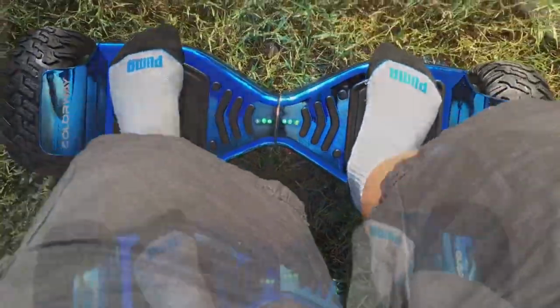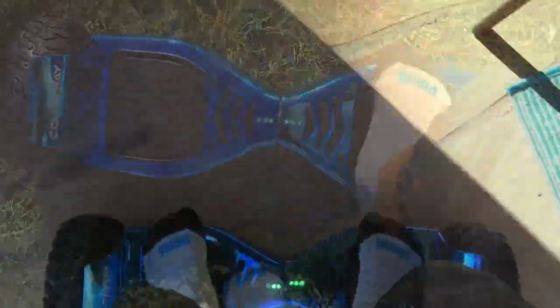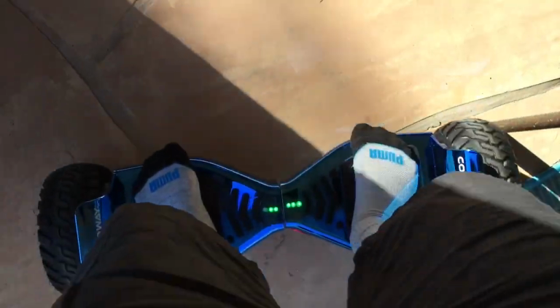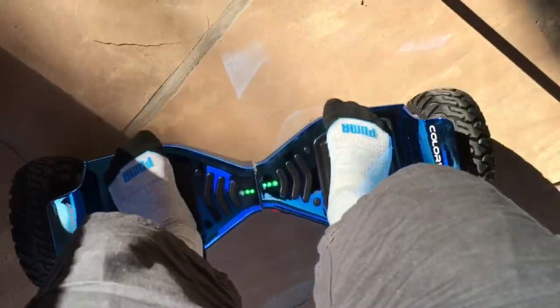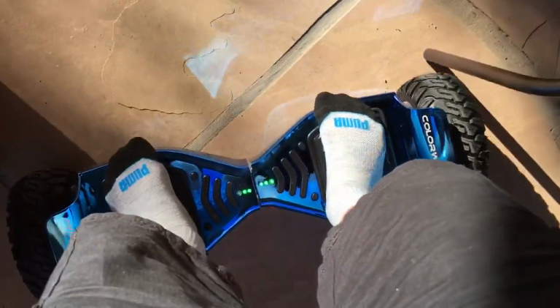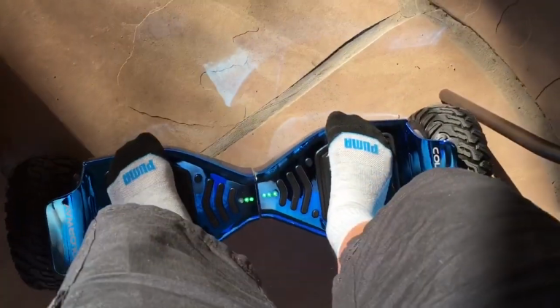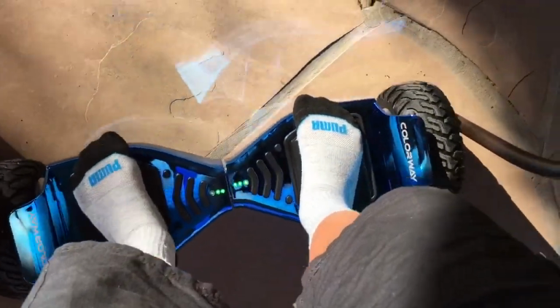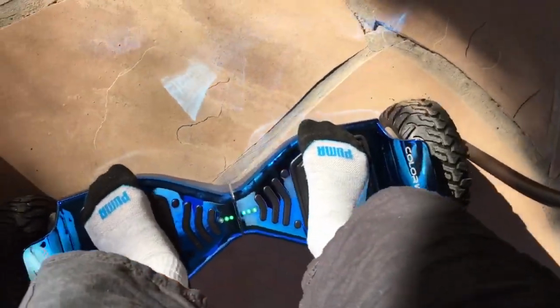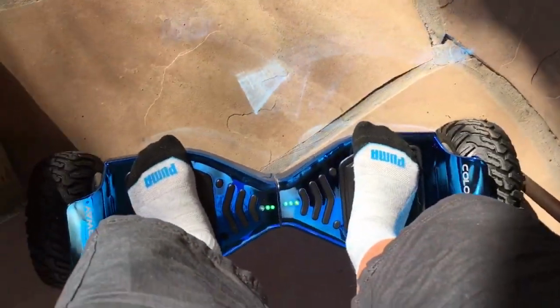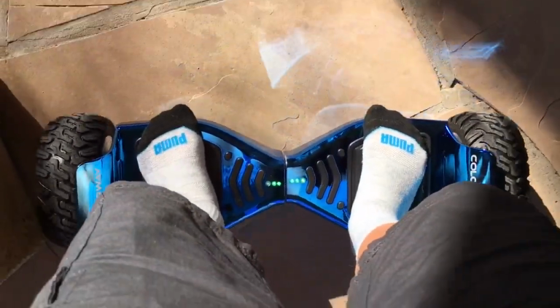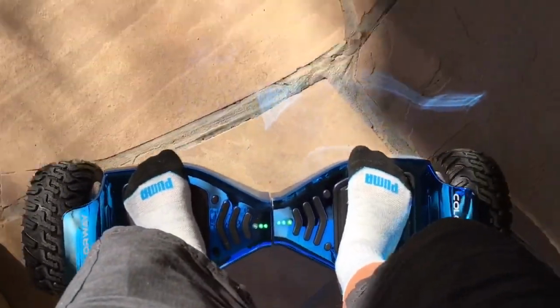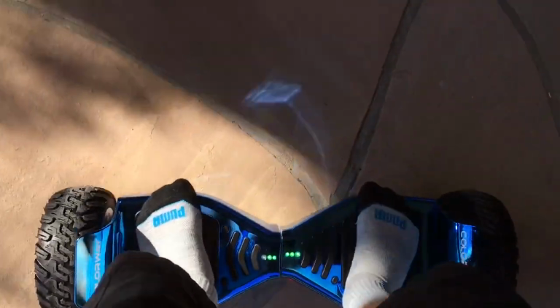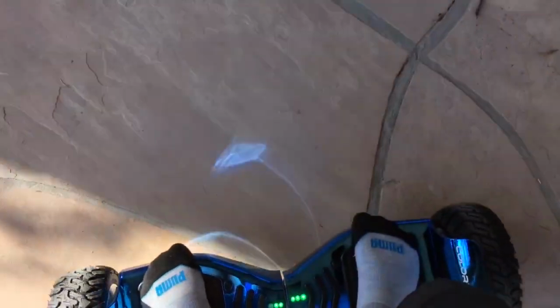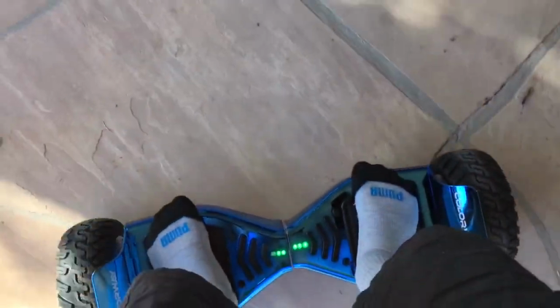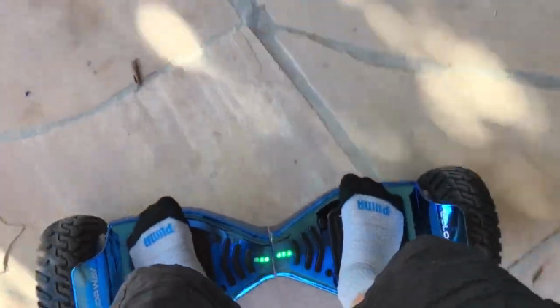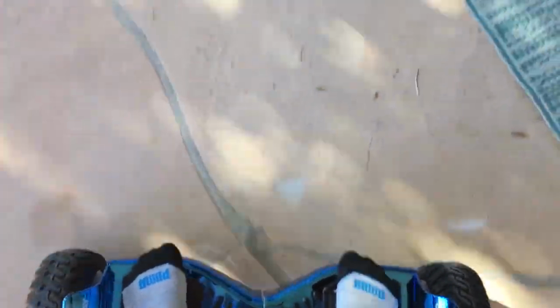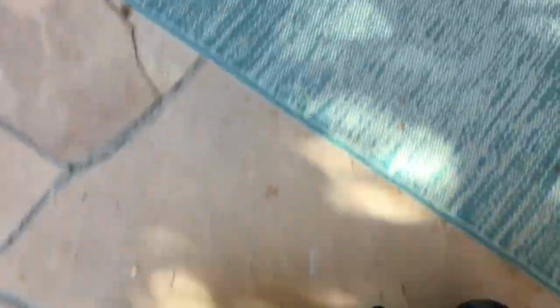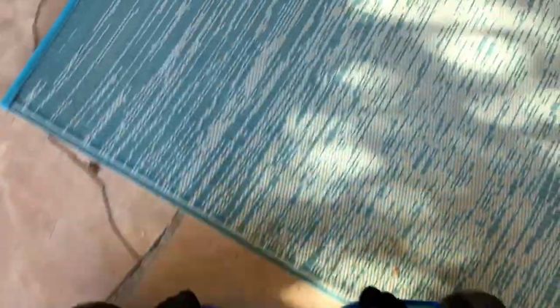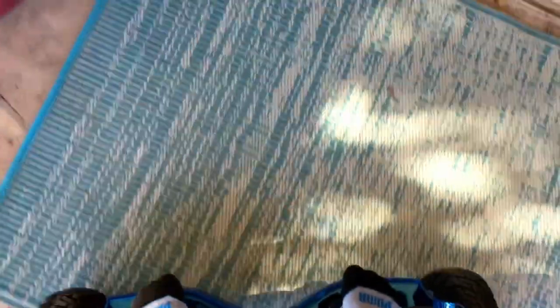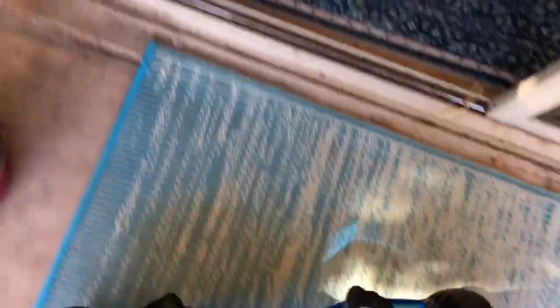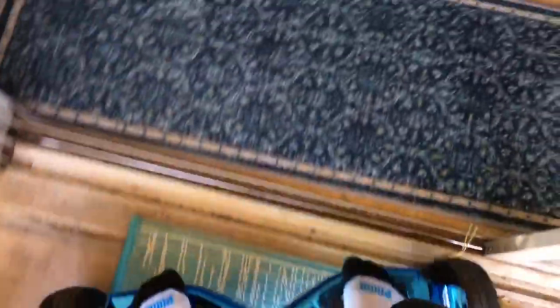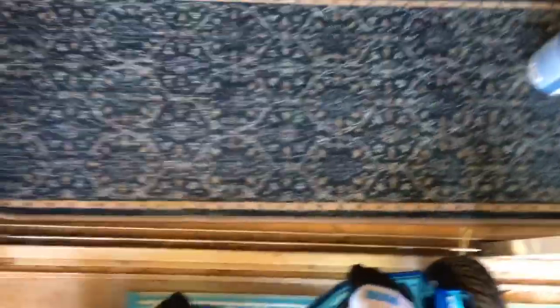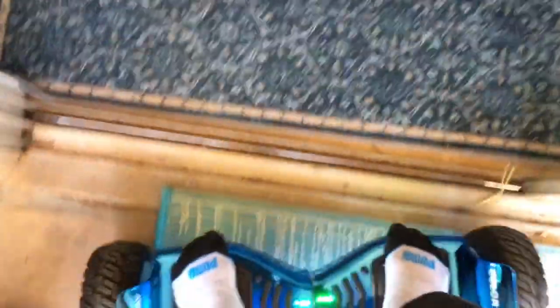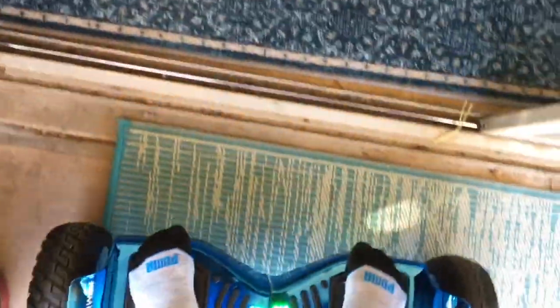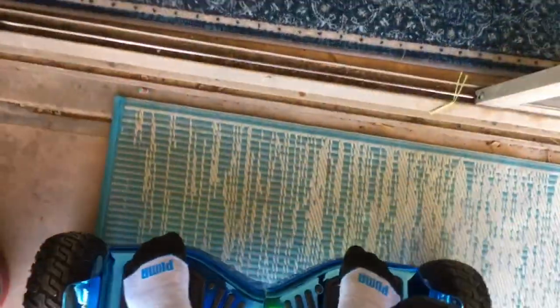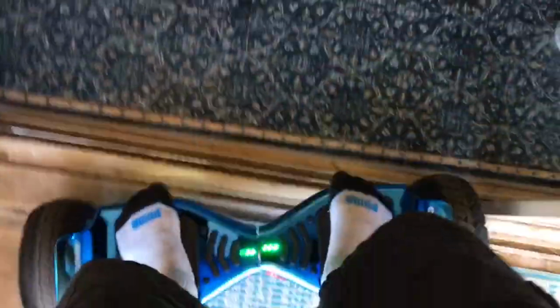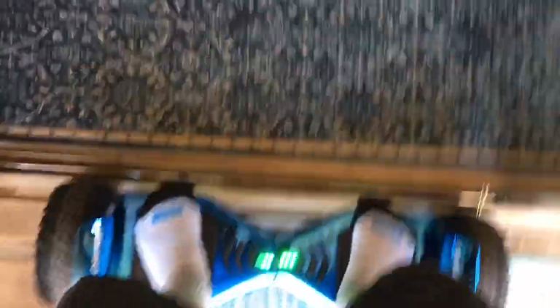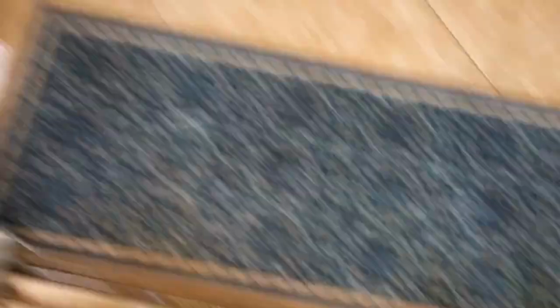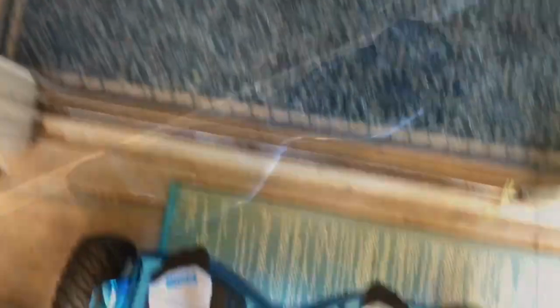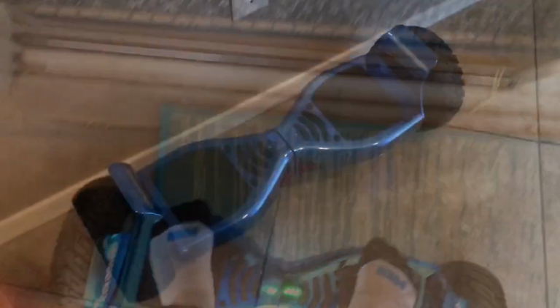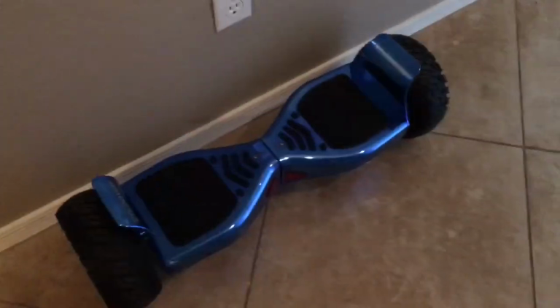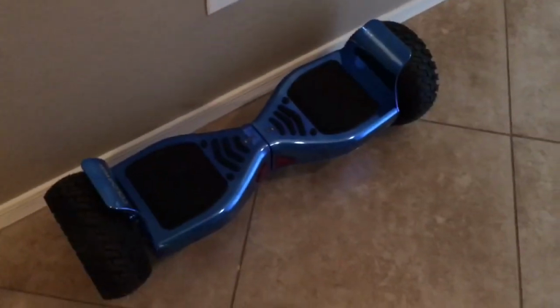This thing has been very good so far. It's definitely not the most quick when you move your foot, but it's still good to ride. Okay, please do like and subscribe.